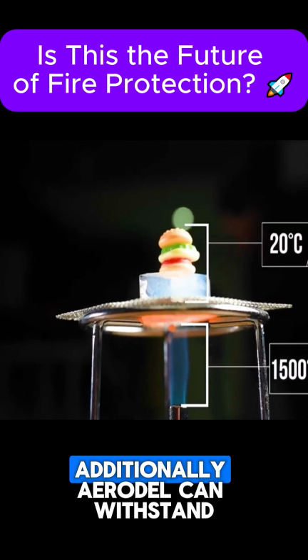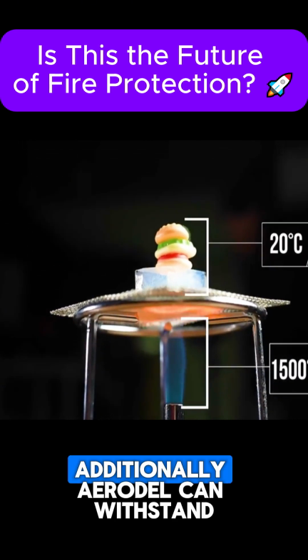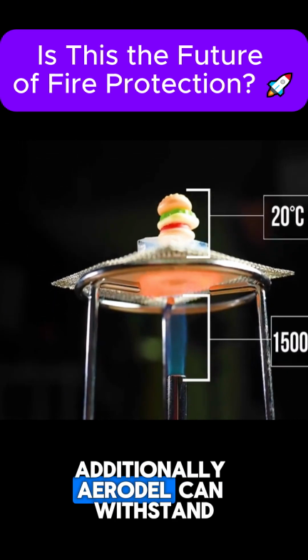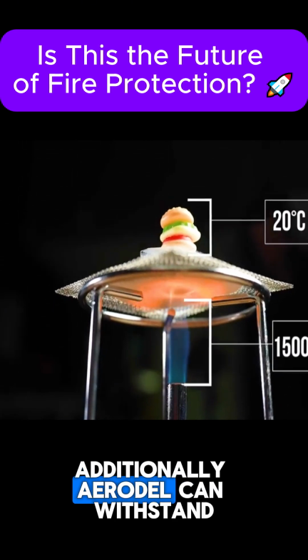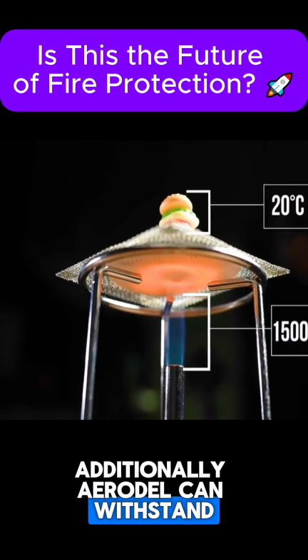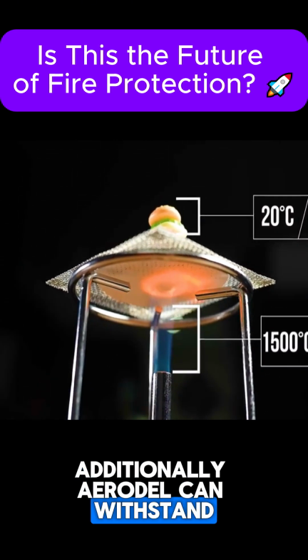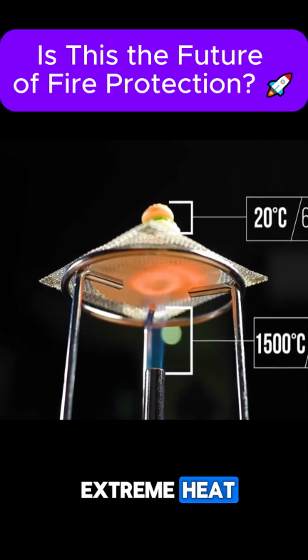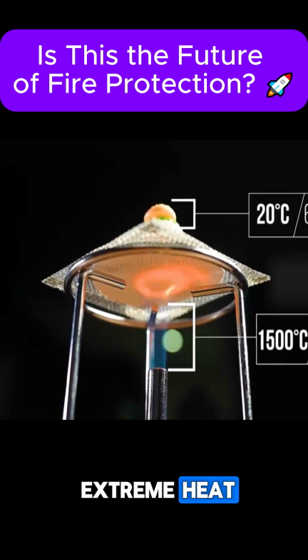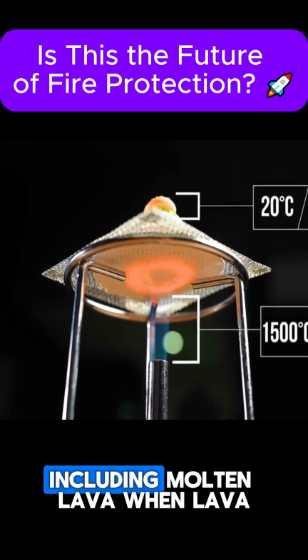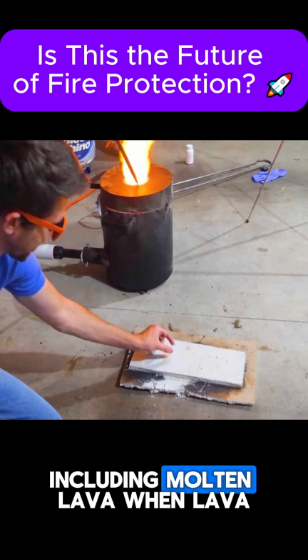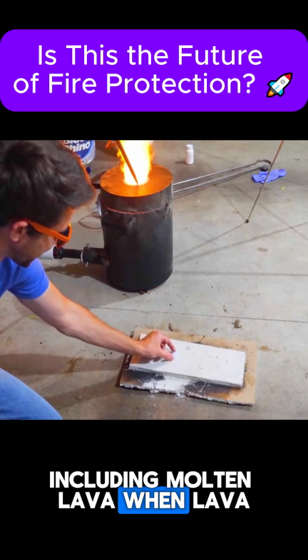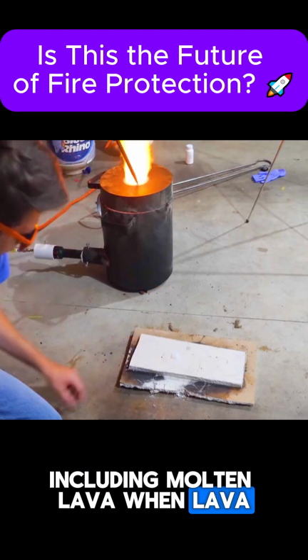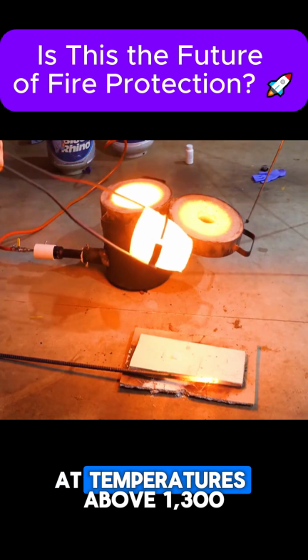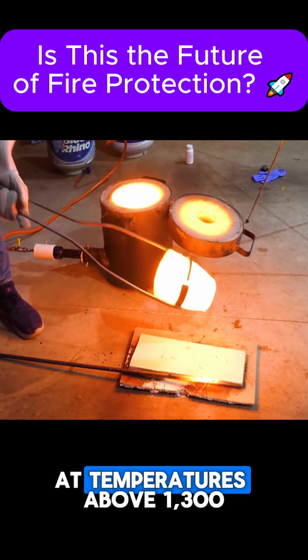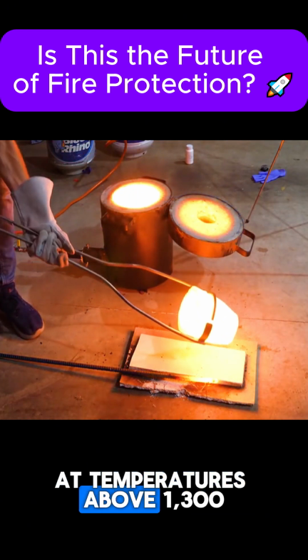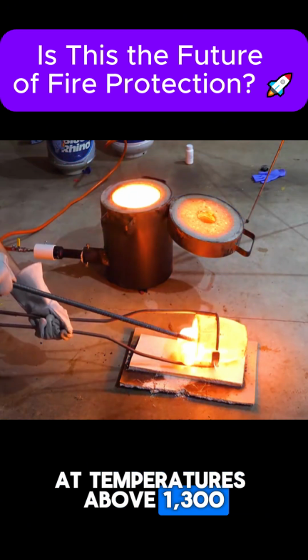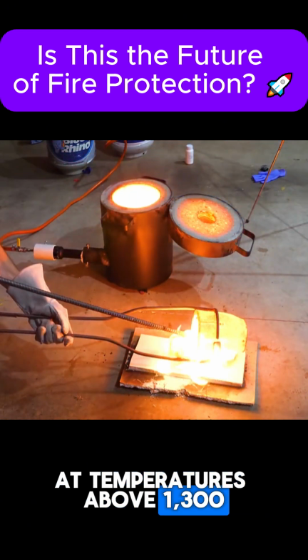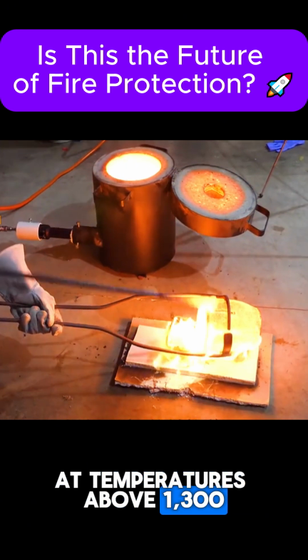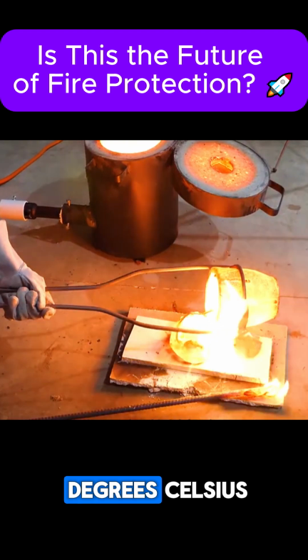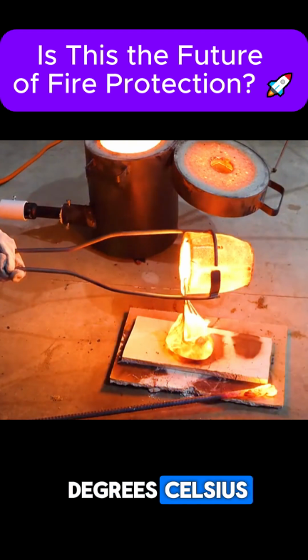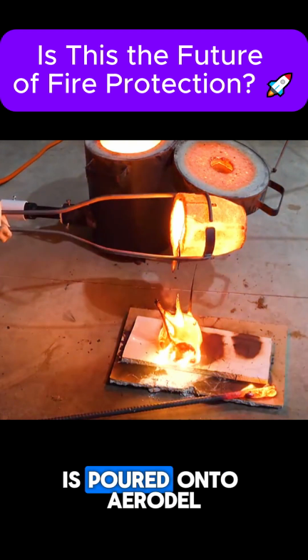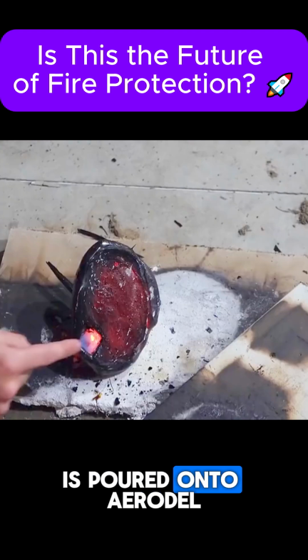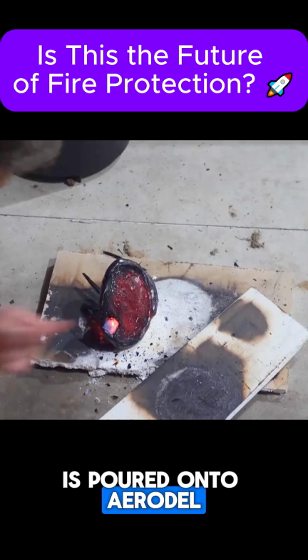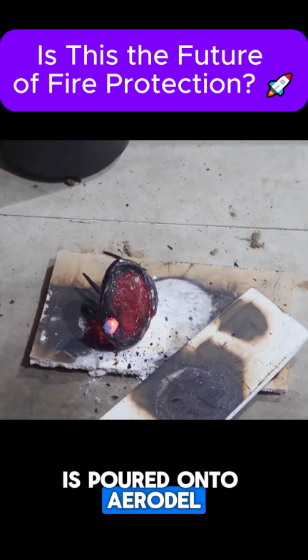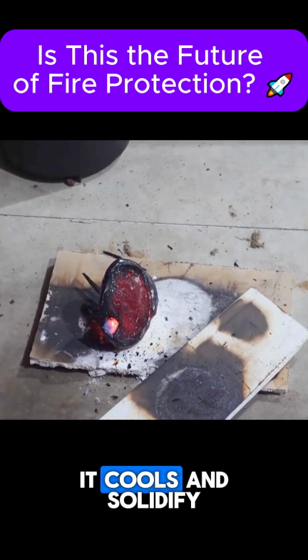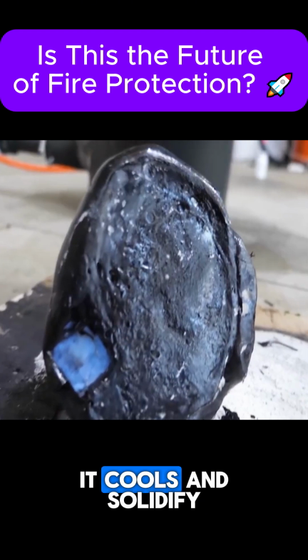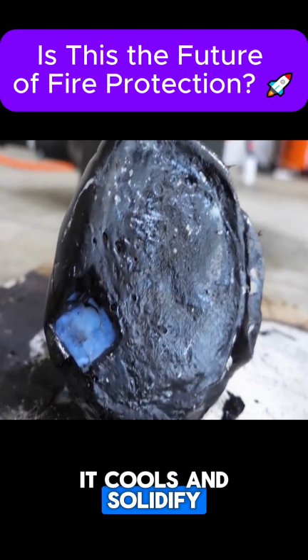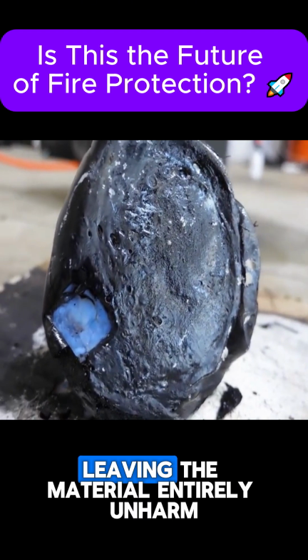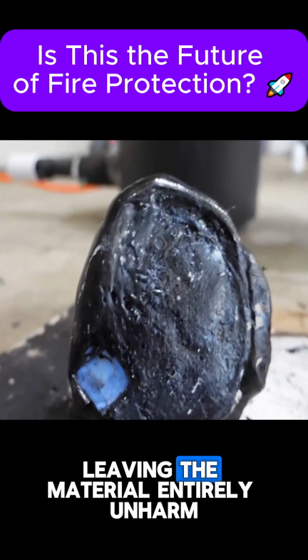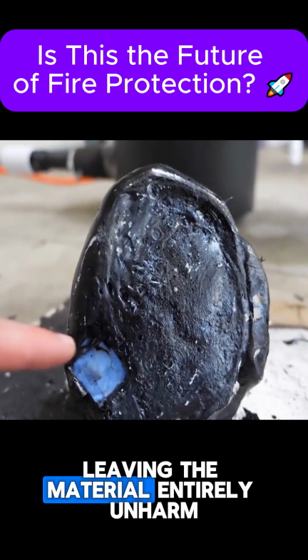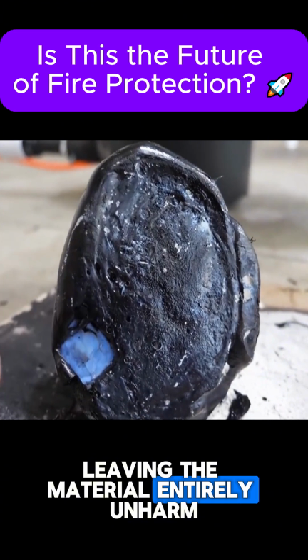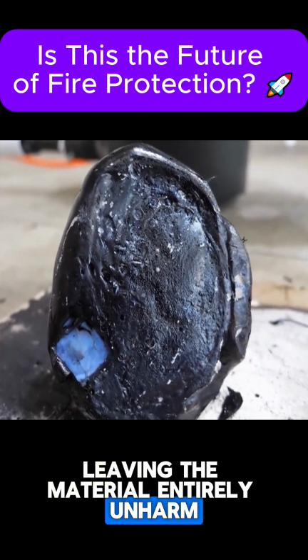Additionally, AeroGel can withstand extreme heat, including molten lava. When lava at temperatures above 1,300 degrees Celsius is poured onto AeroGel, it cools and solidifies, leaving the material entirely unharmed.